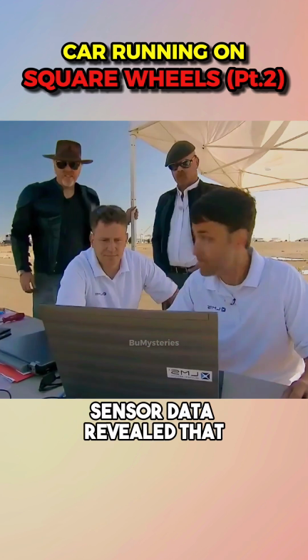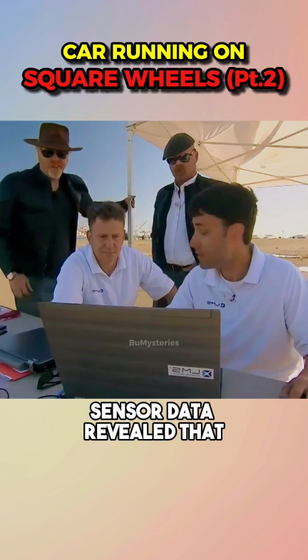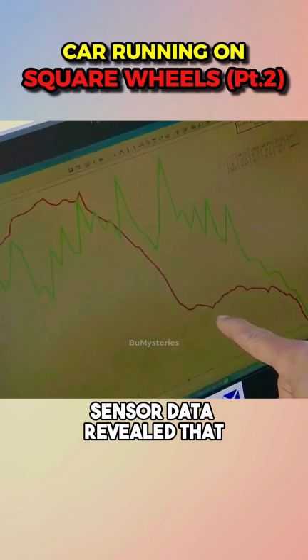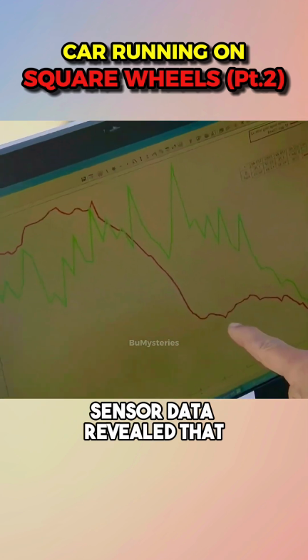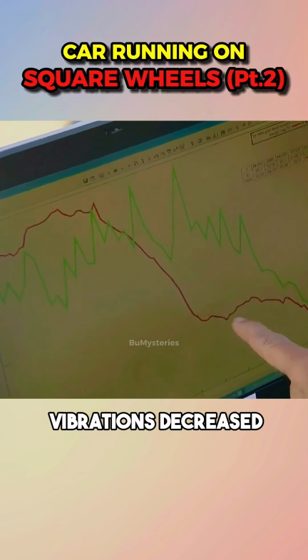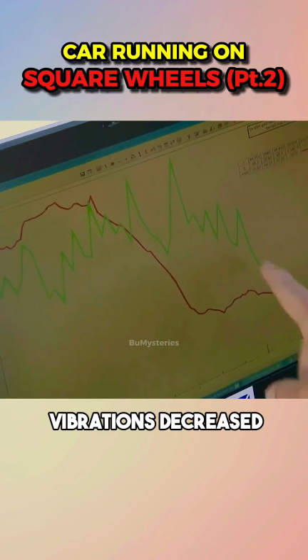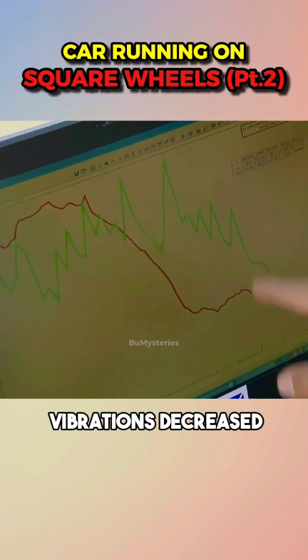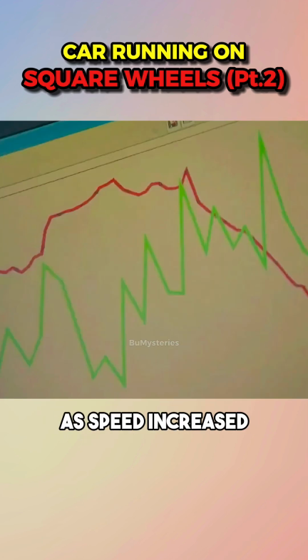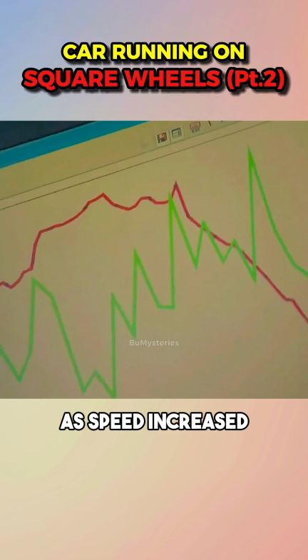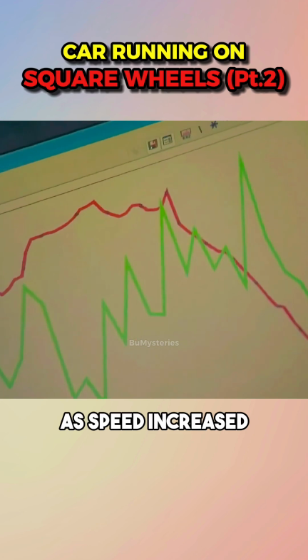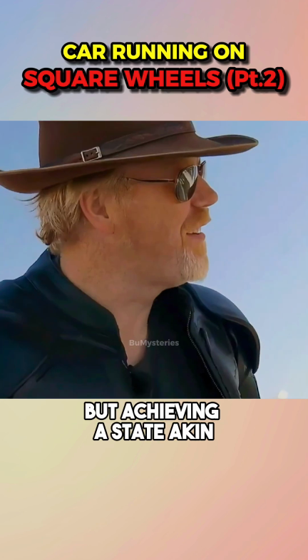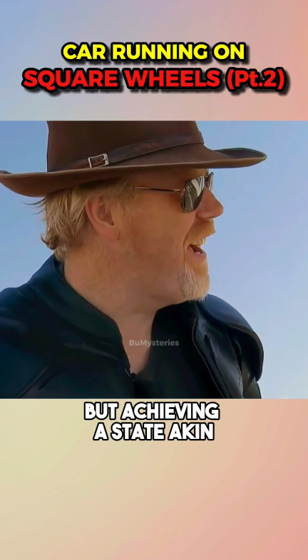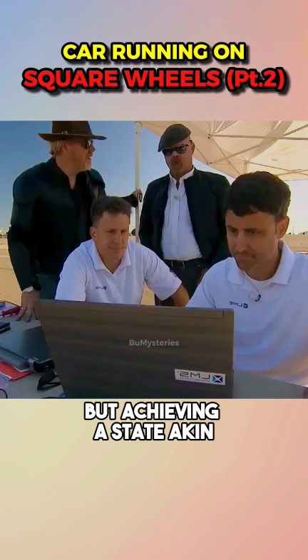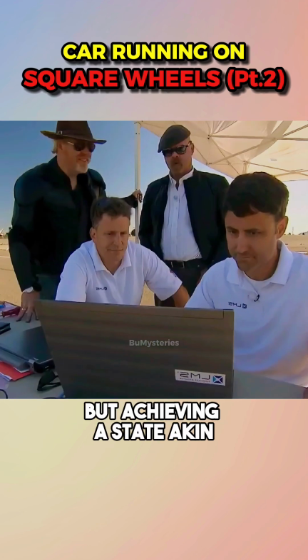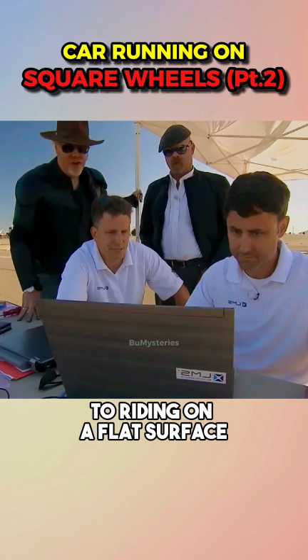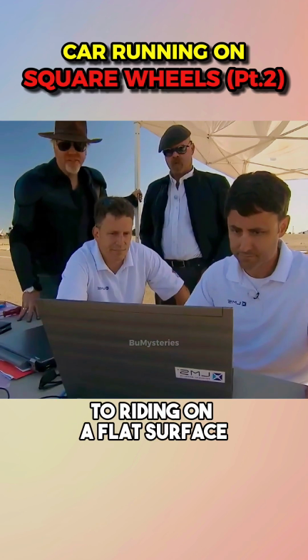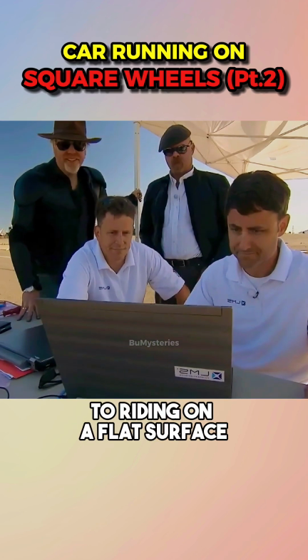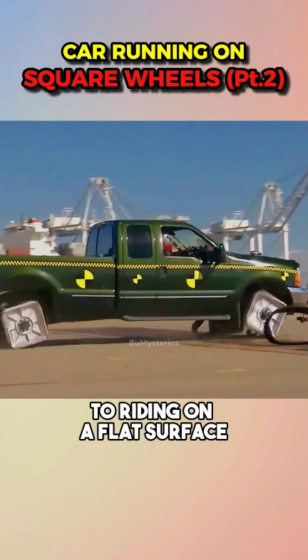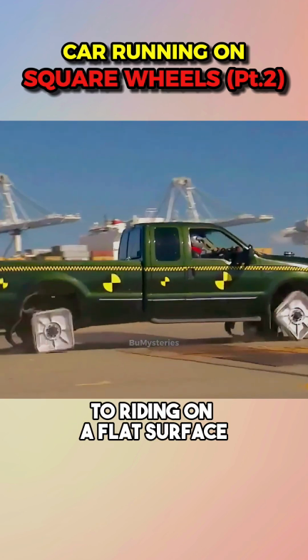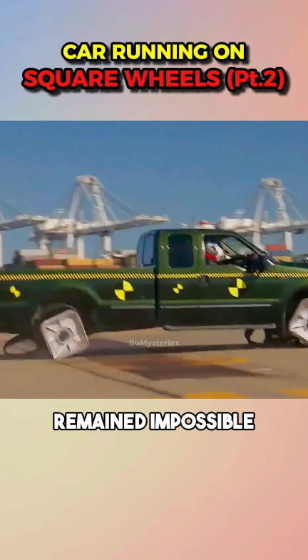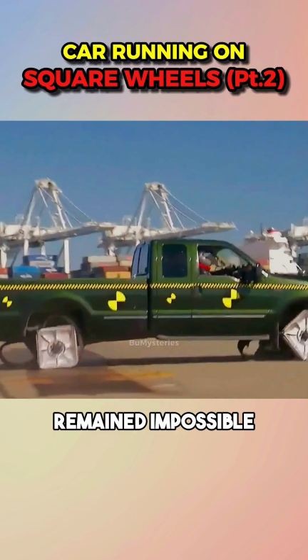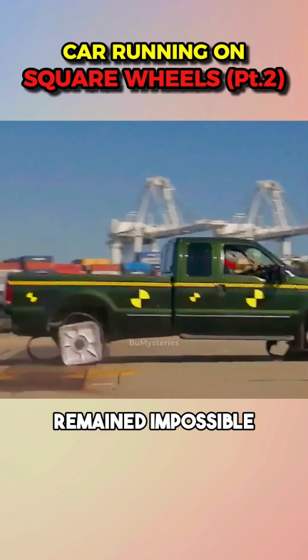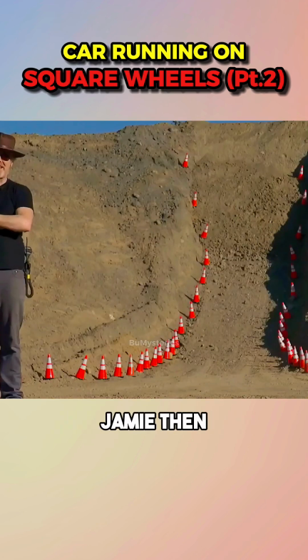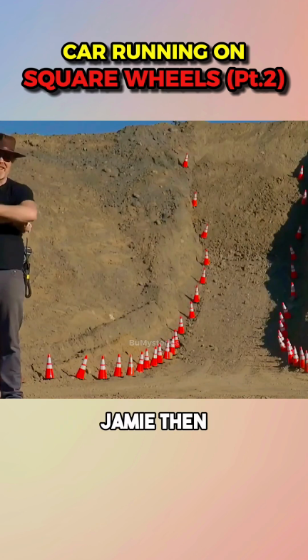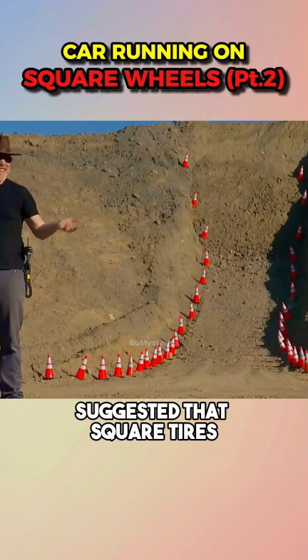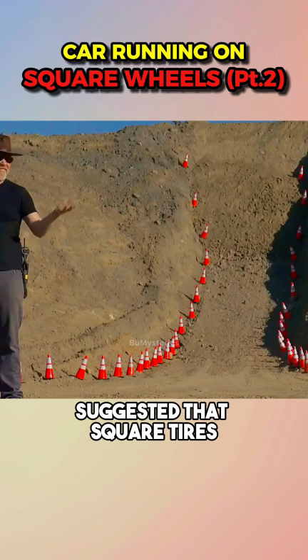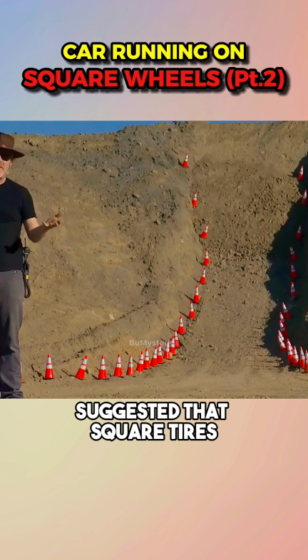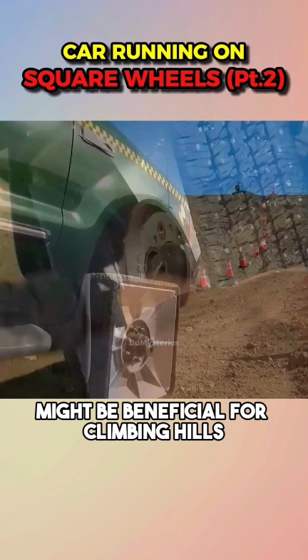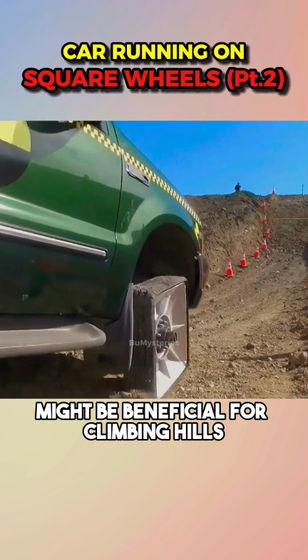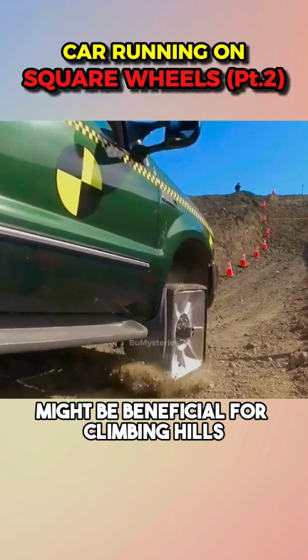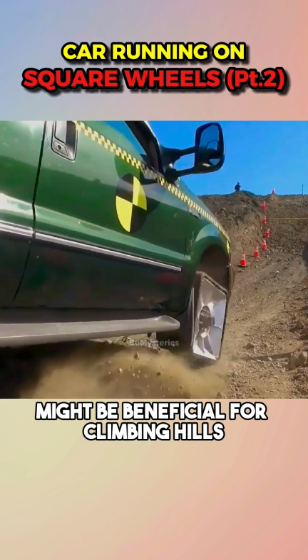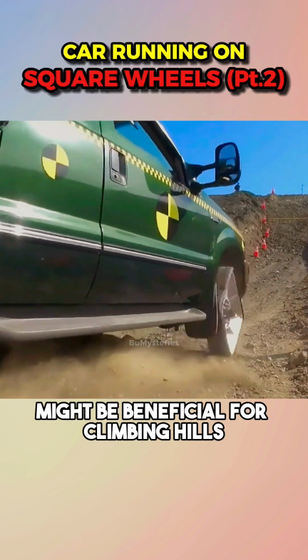Sensor data revealed that vibrations decreased as speed increased, but achieving a state akin to riding on a flat surface remained impossible. Jamie then suggested that square tires might be beneficial for climbing hills.